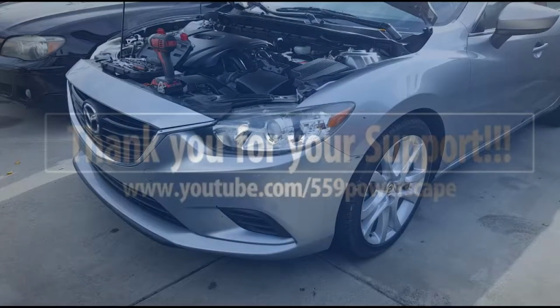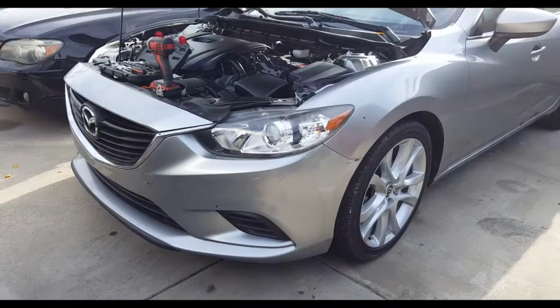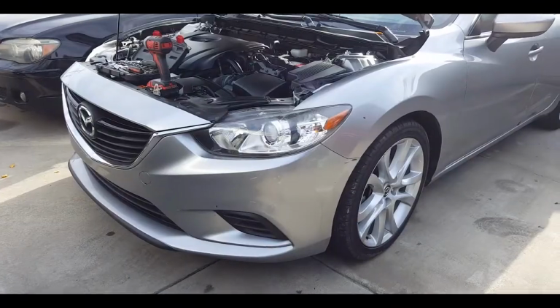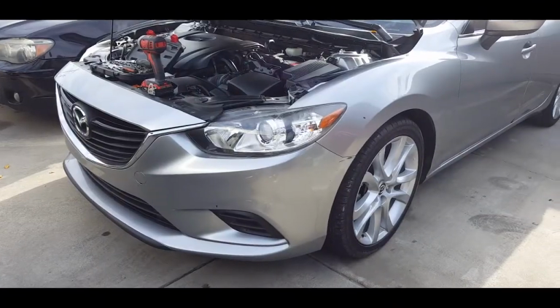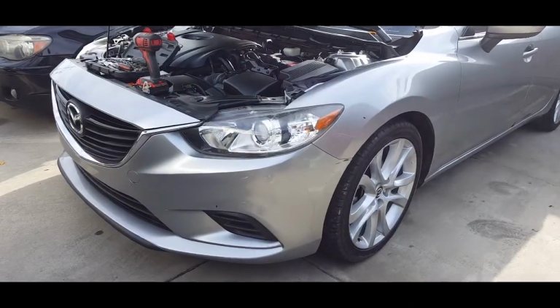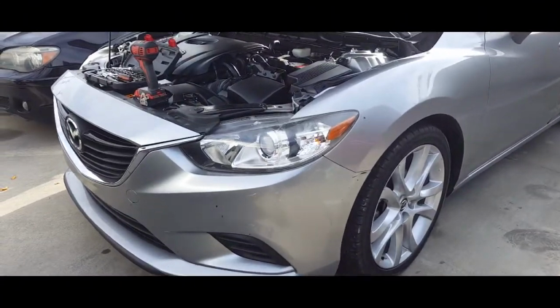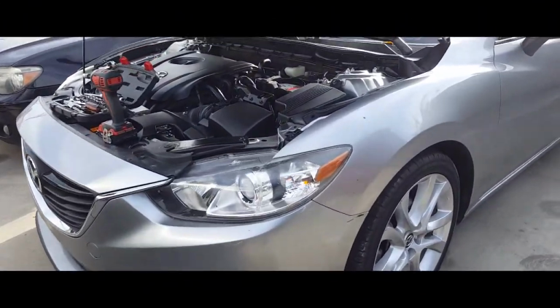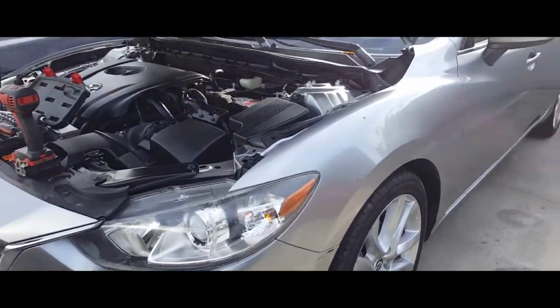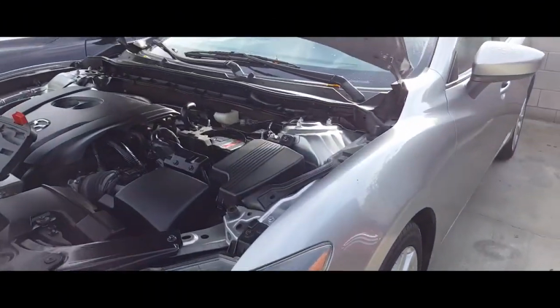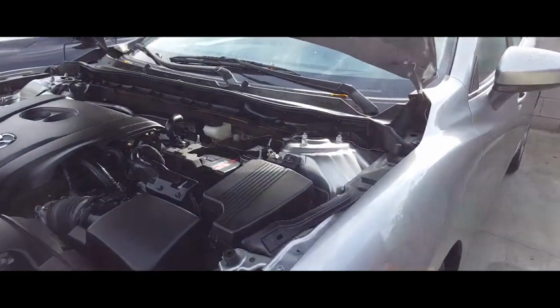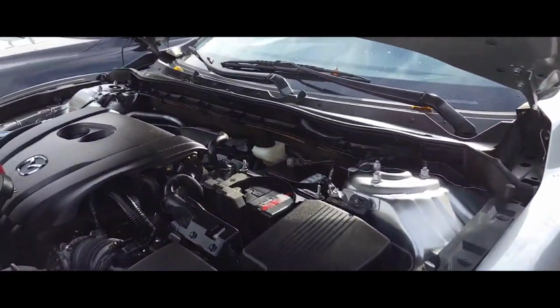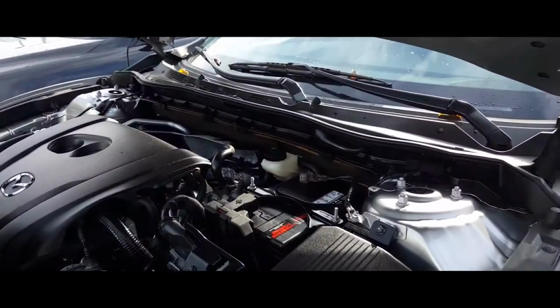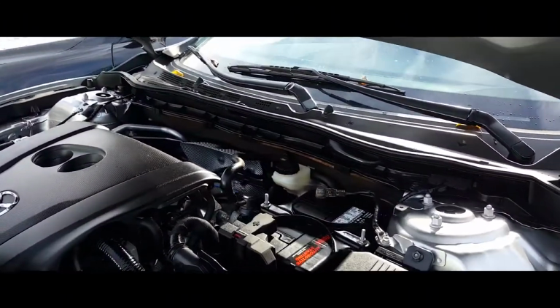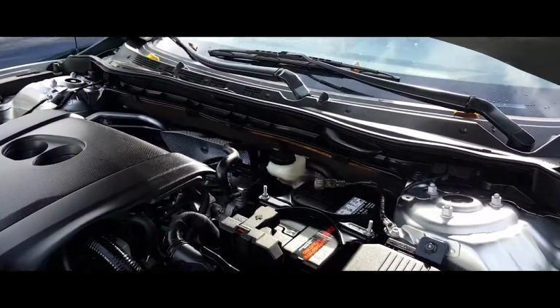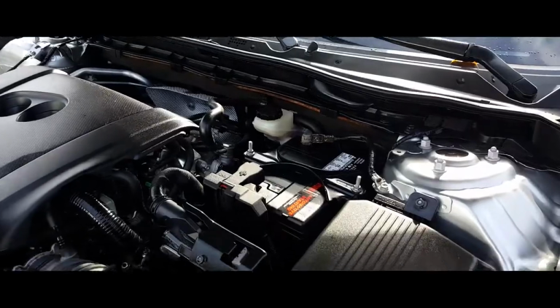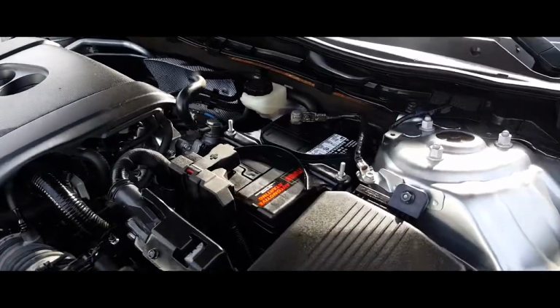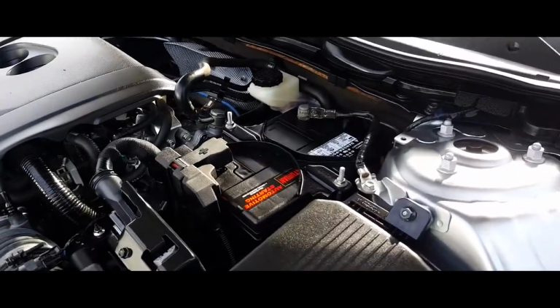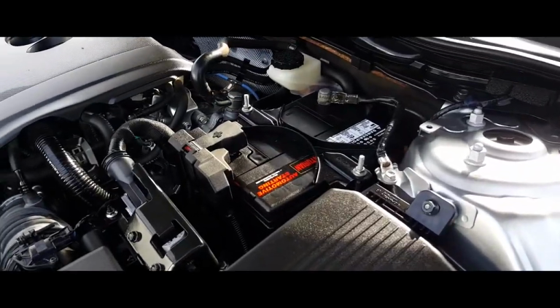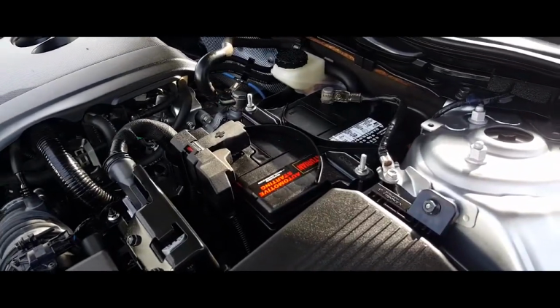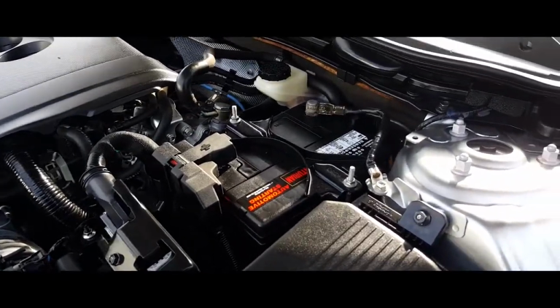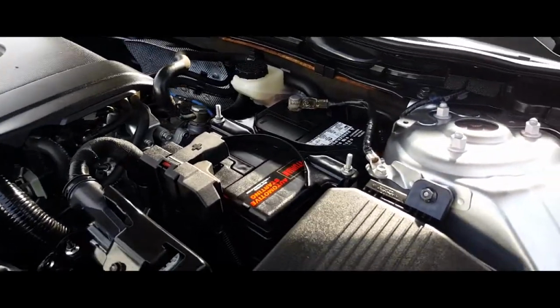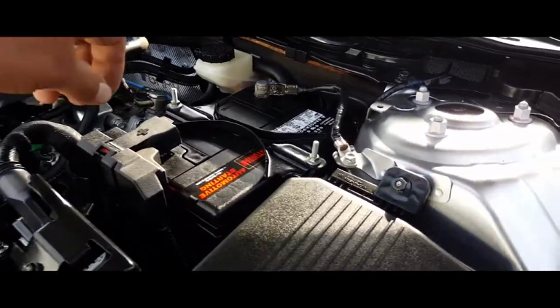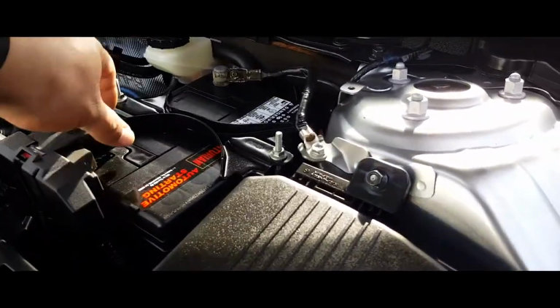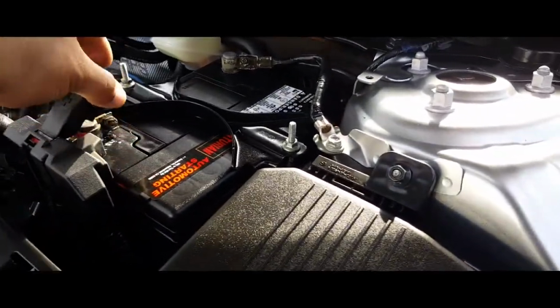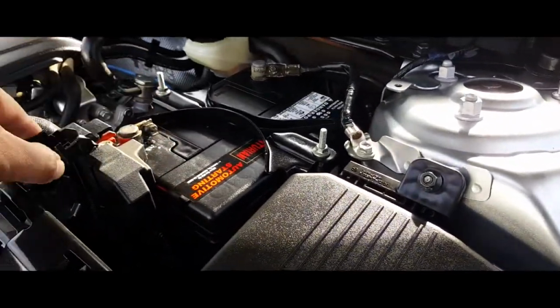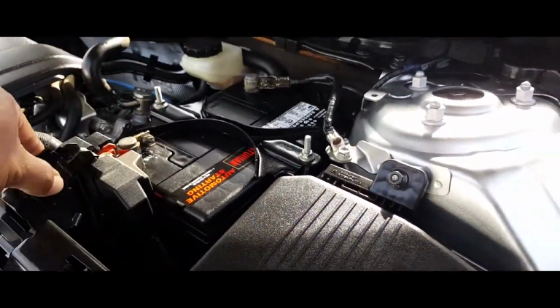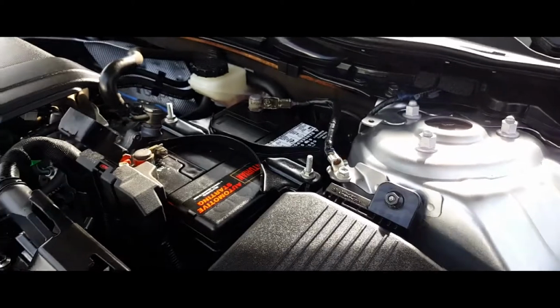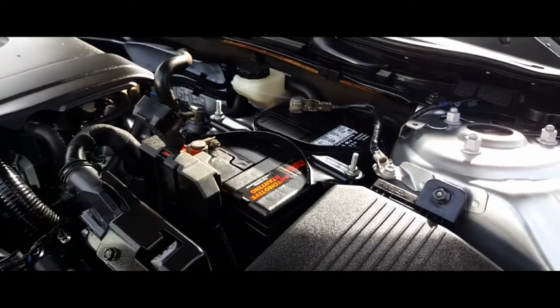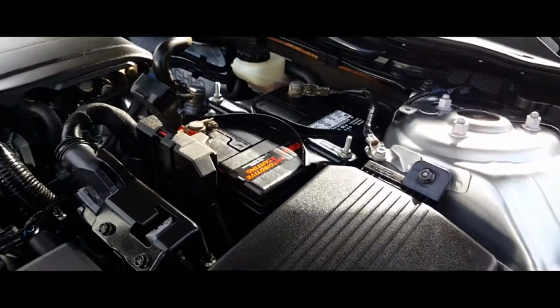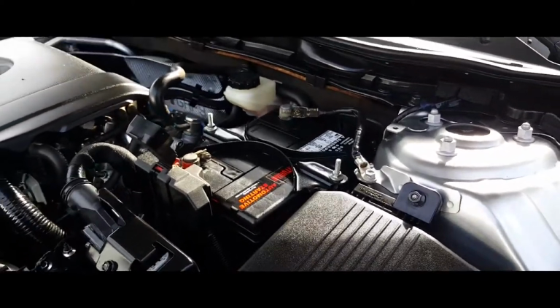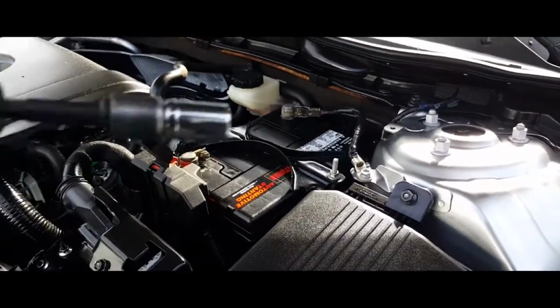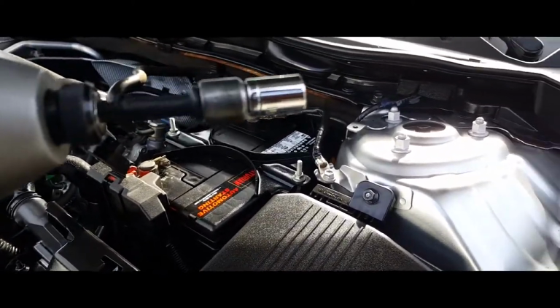Hey YouTube, today we're going to take off a battery from a 2014 Mazda 6. The first thing you want to do is flip this cover open and grab a 10 millimeter socket.